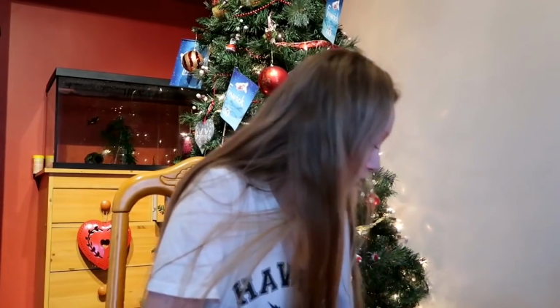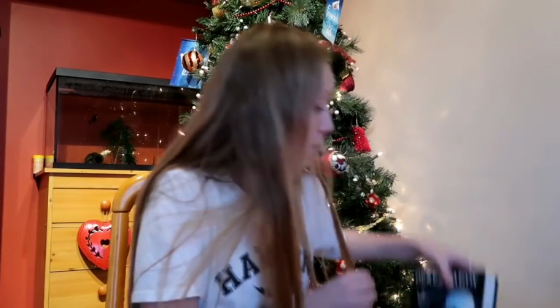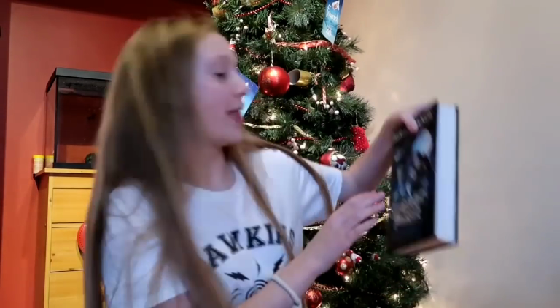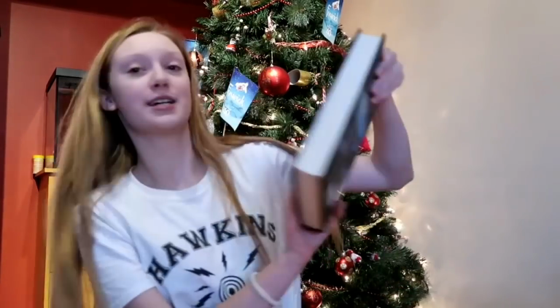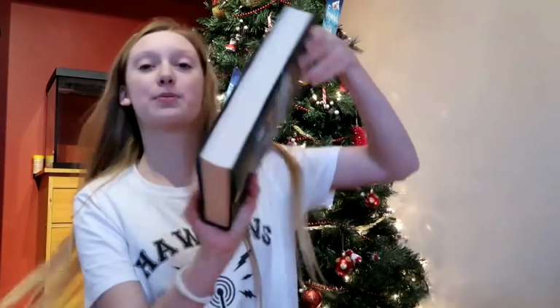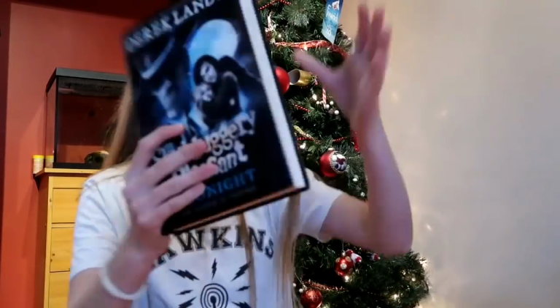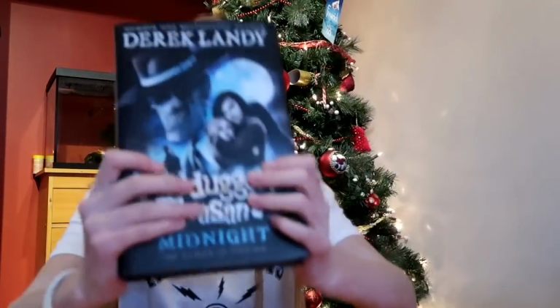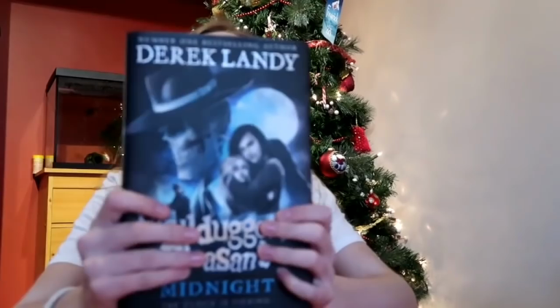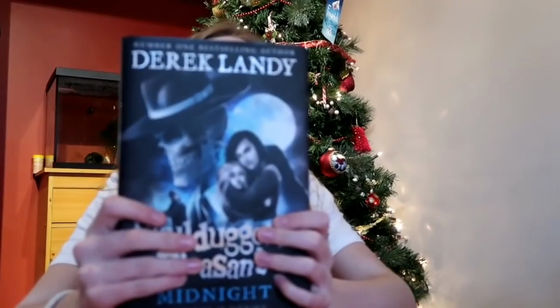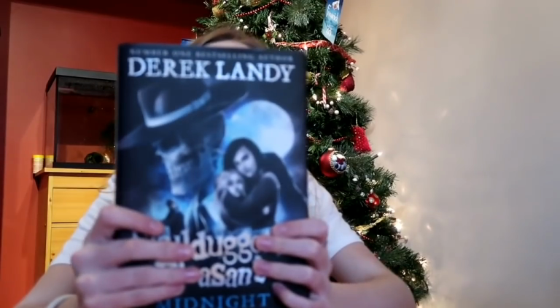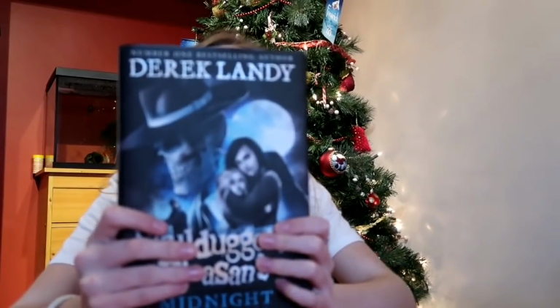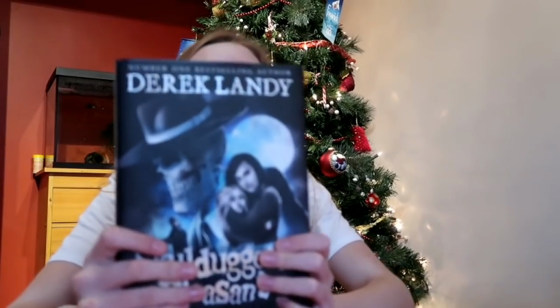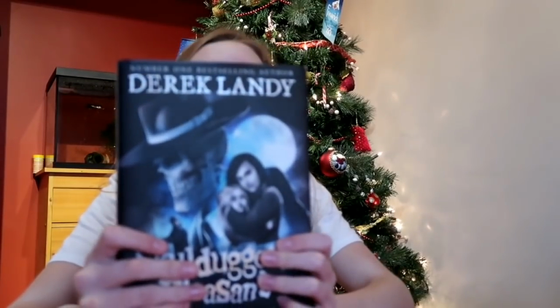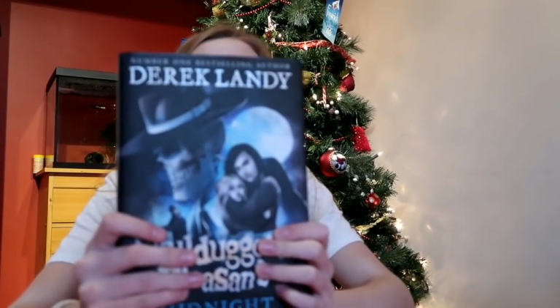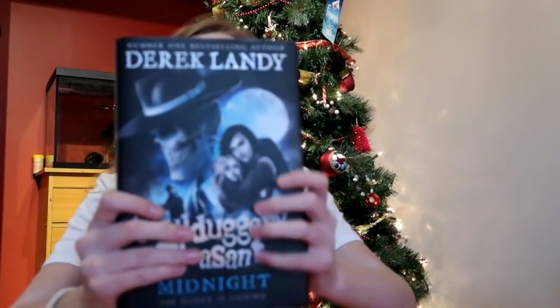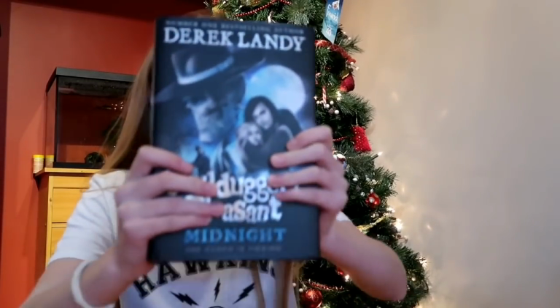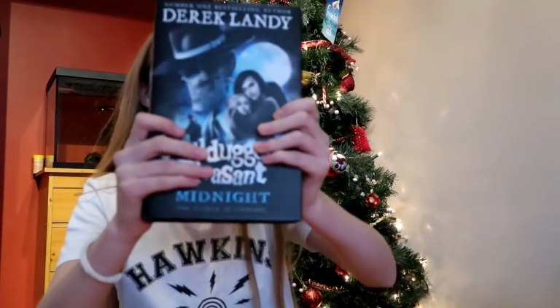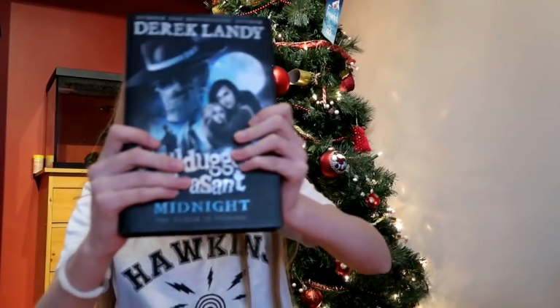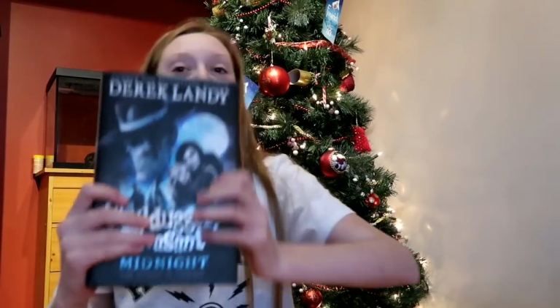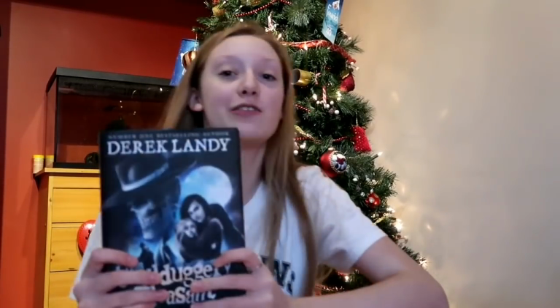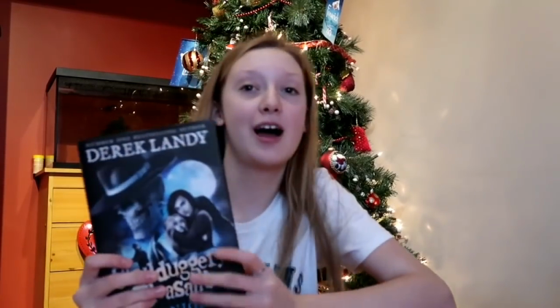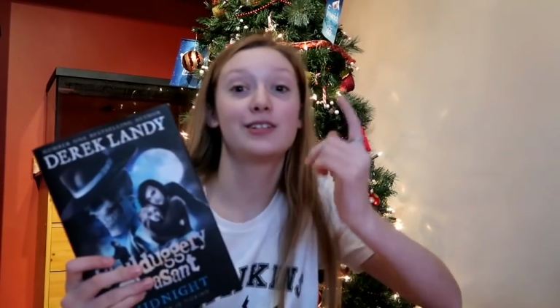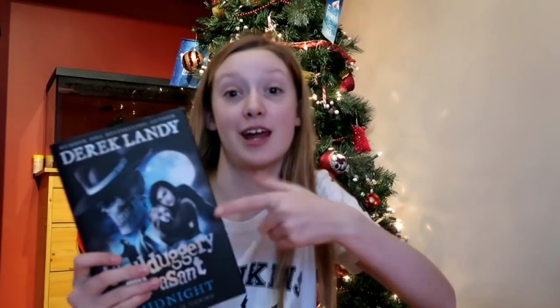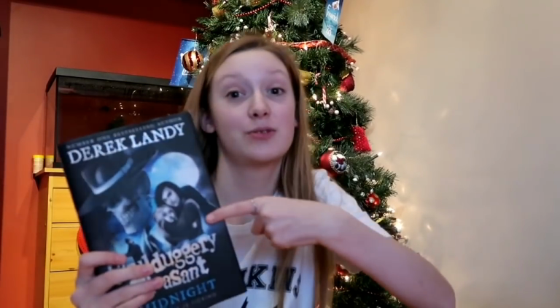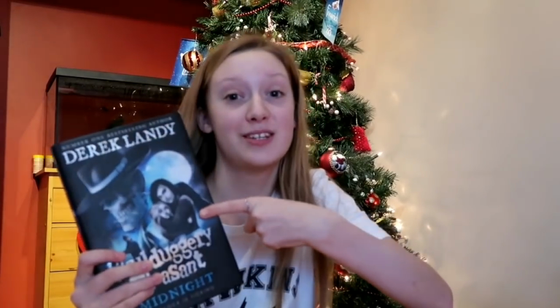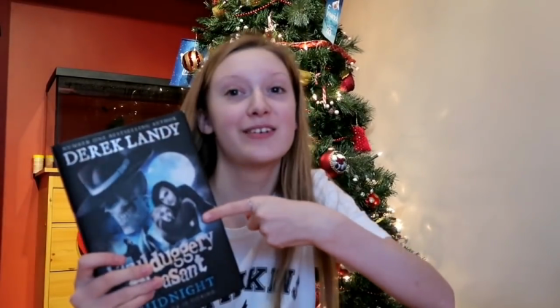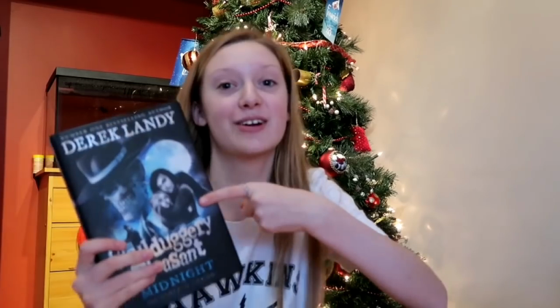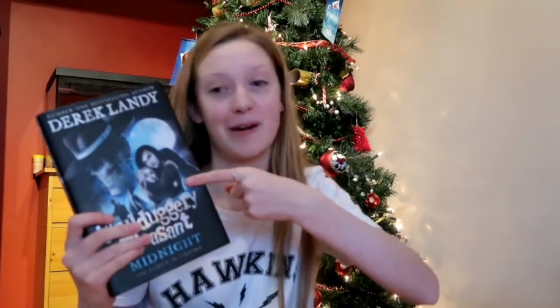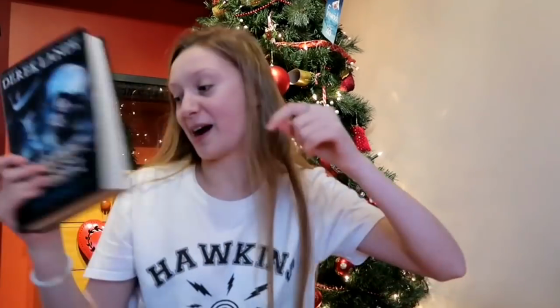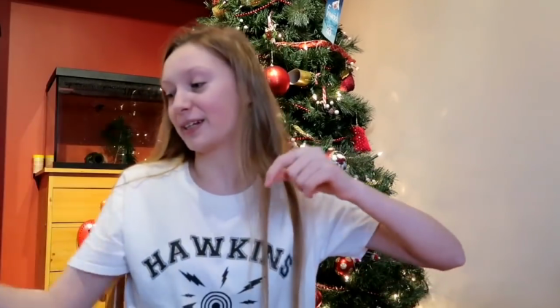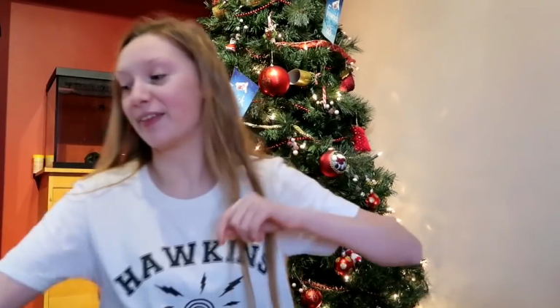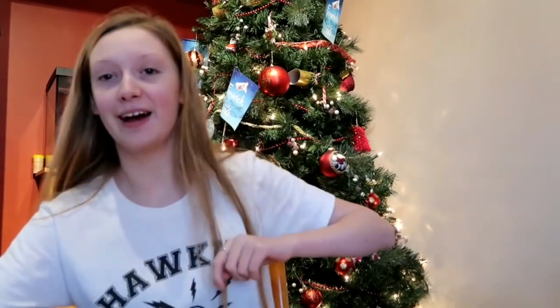This is a book from a series I really like — it's all about magic and stuff, and this is the next one in the series, so I'm very happy to get that.